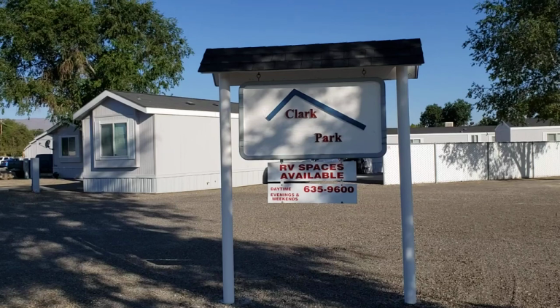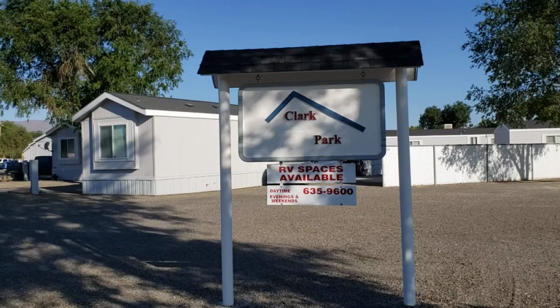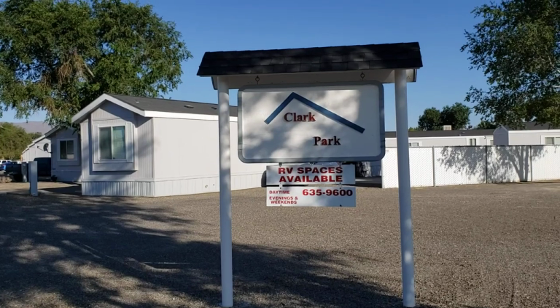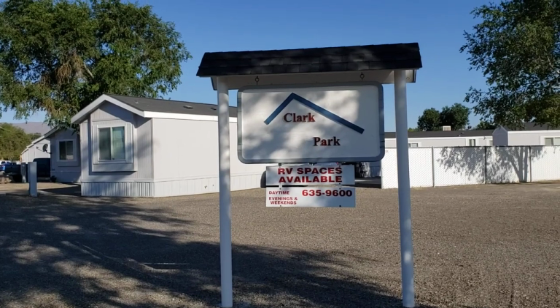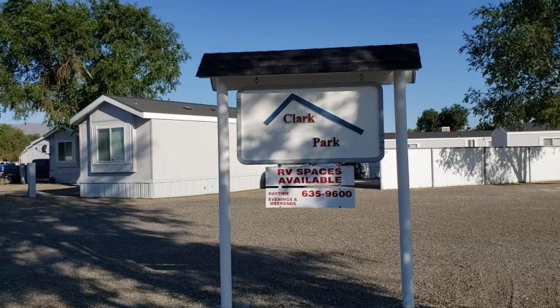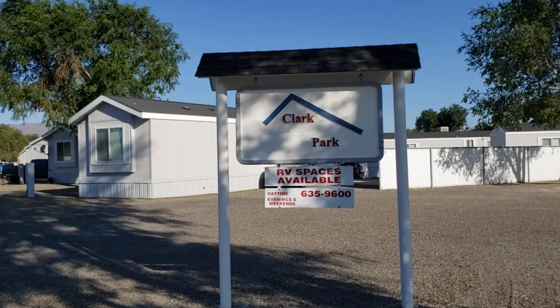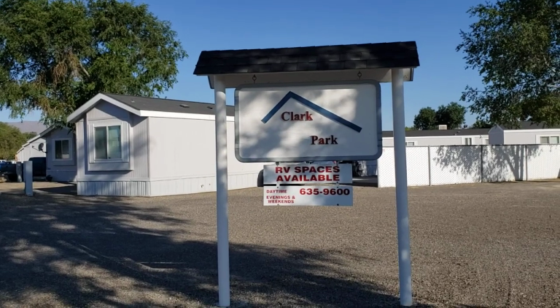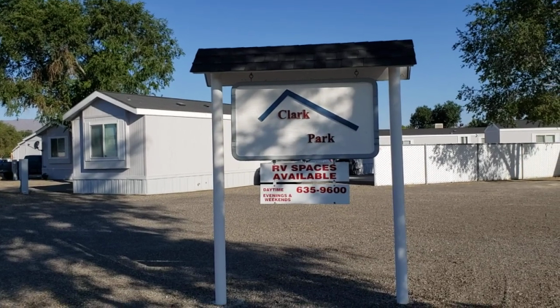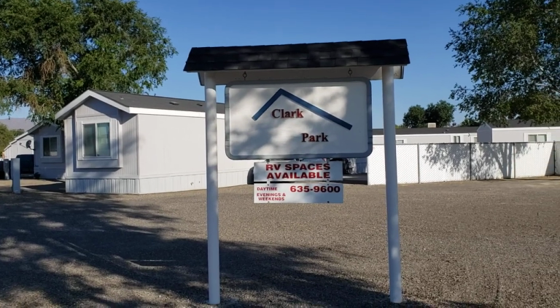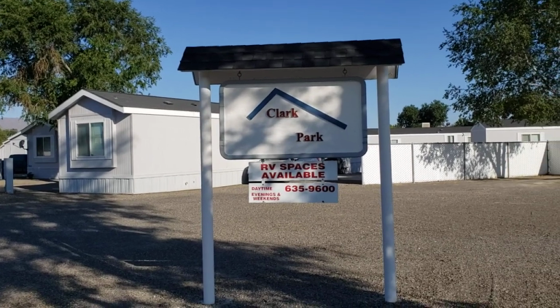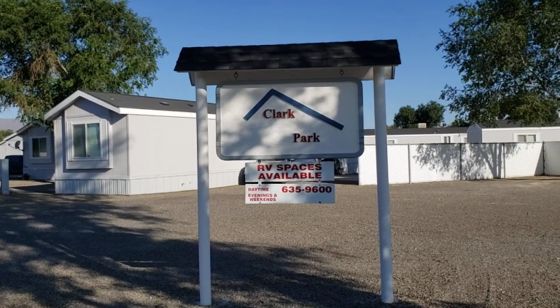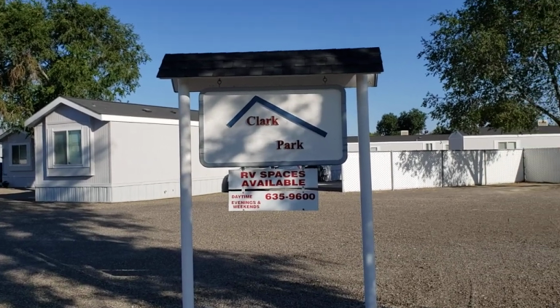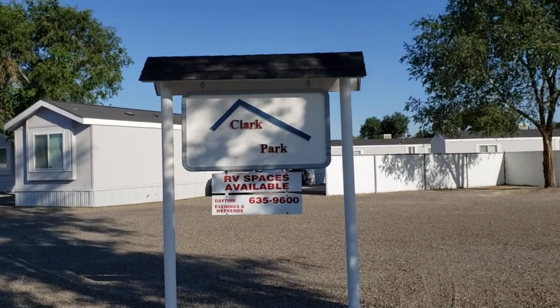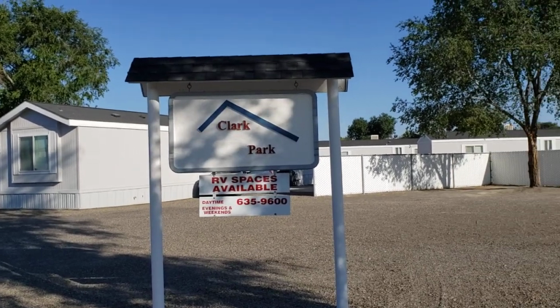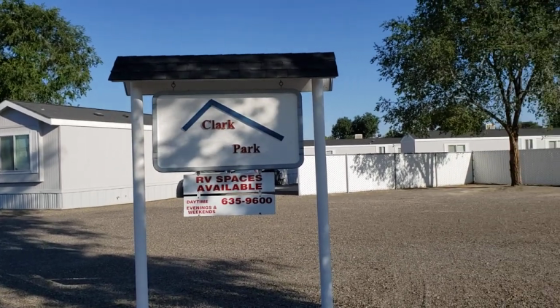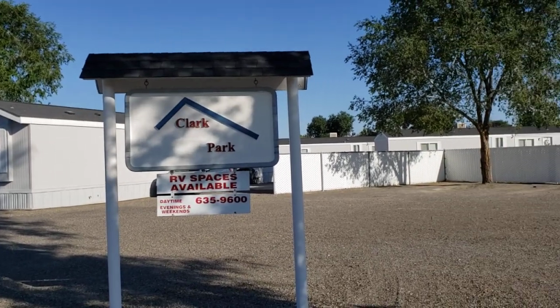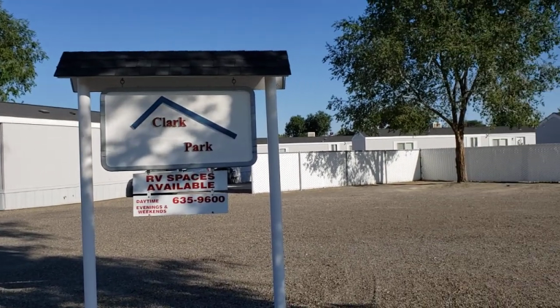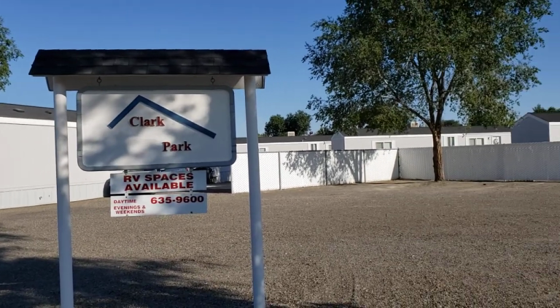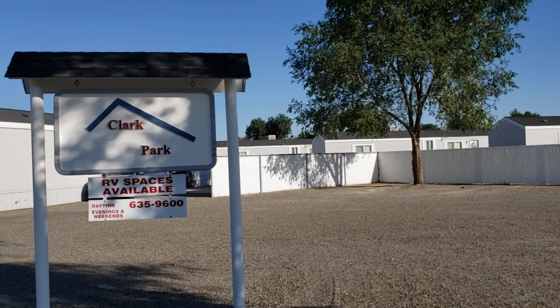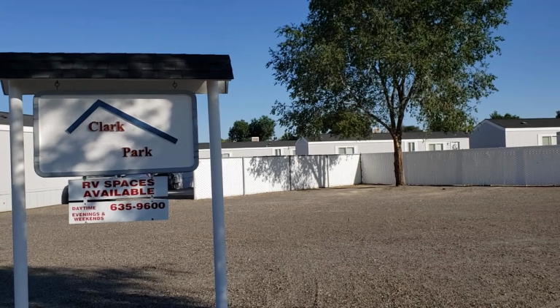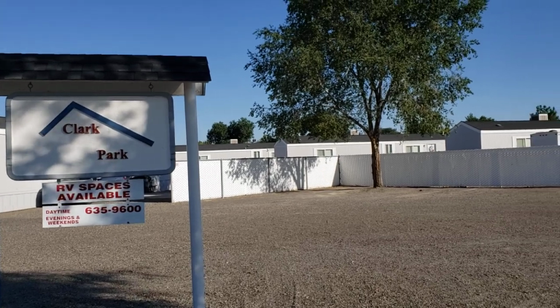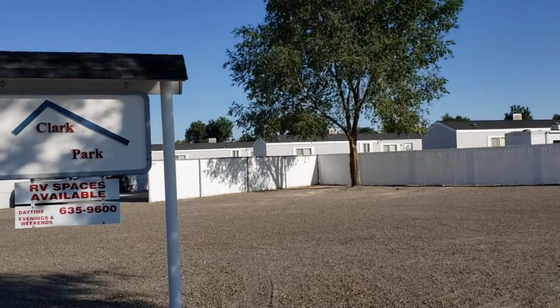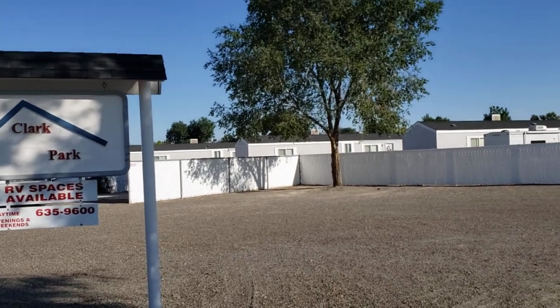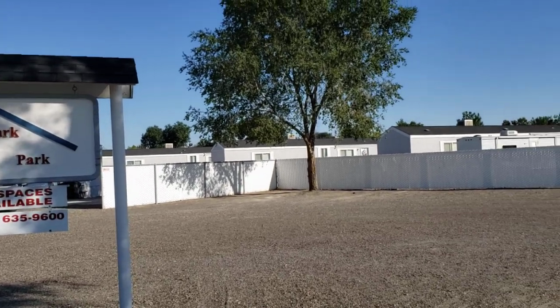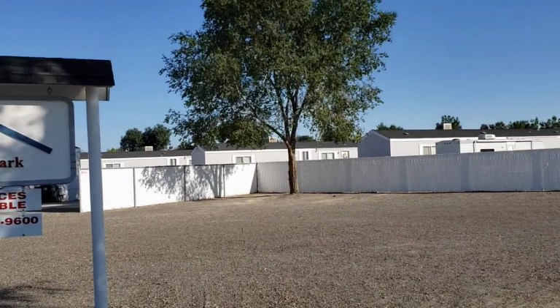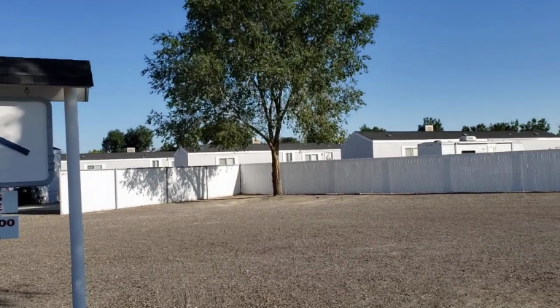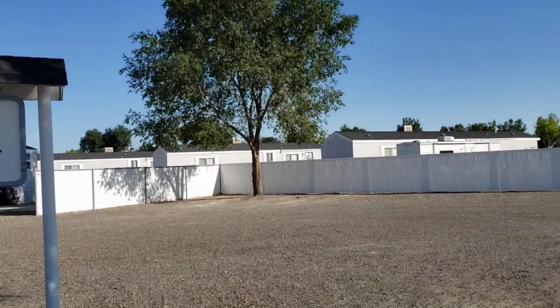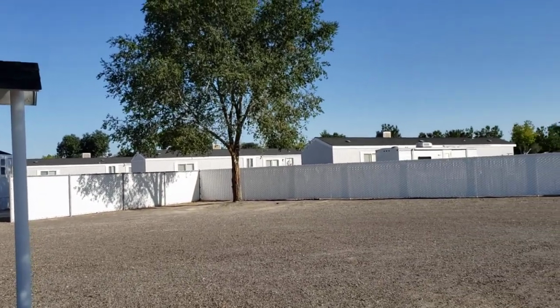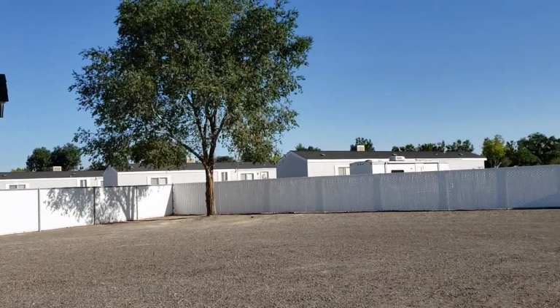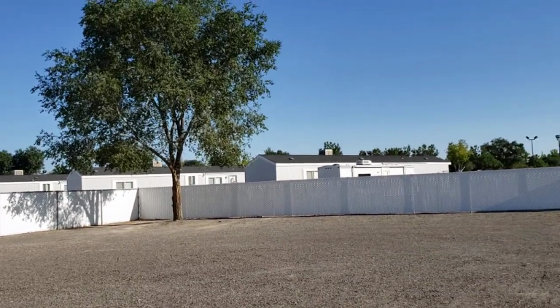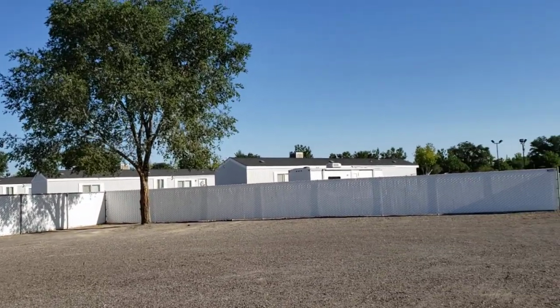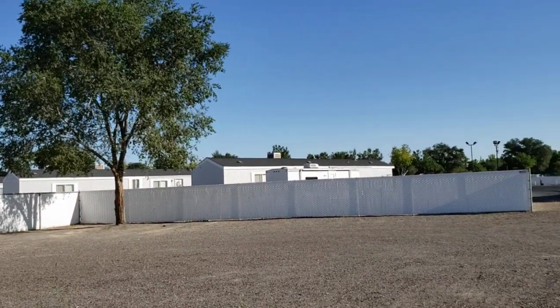Welcome to Battle Mountain, Nevada and Clark Park. Battle Mountain, Nevada is located along Interstate 80 in North Central Nevada.